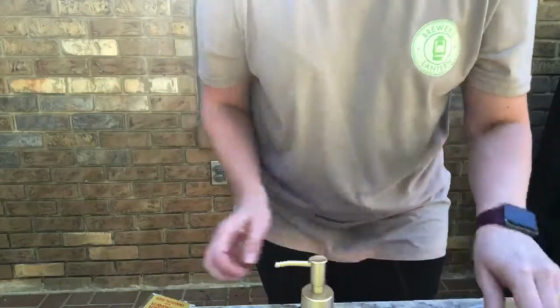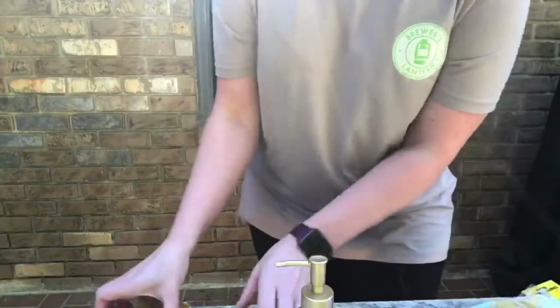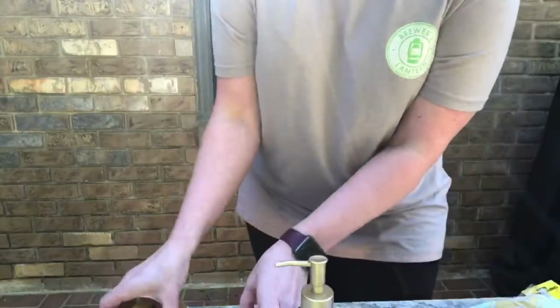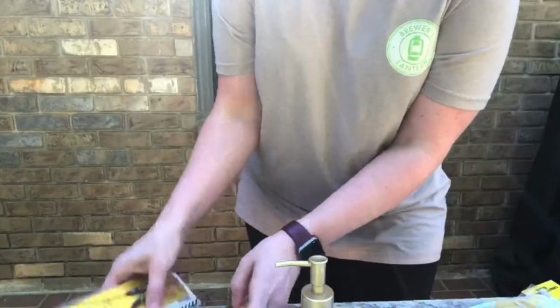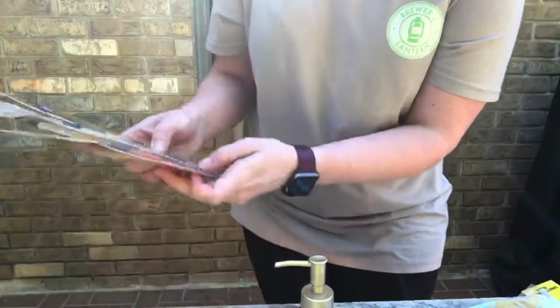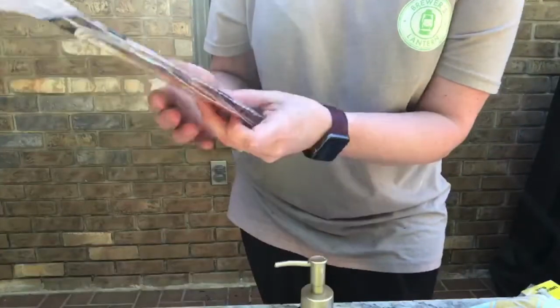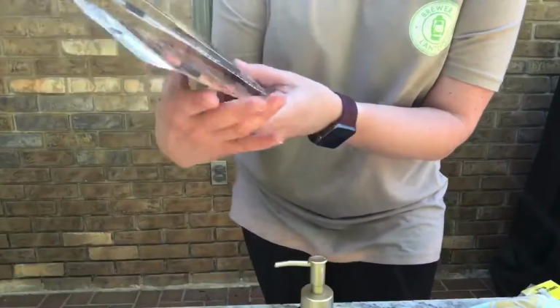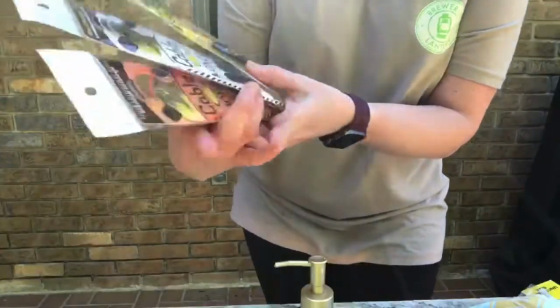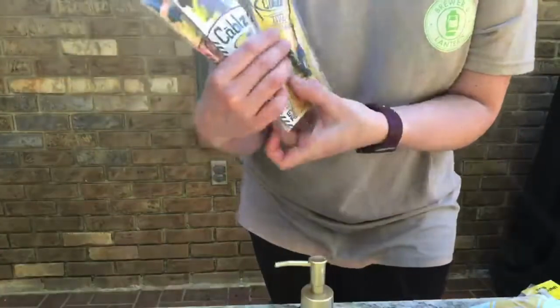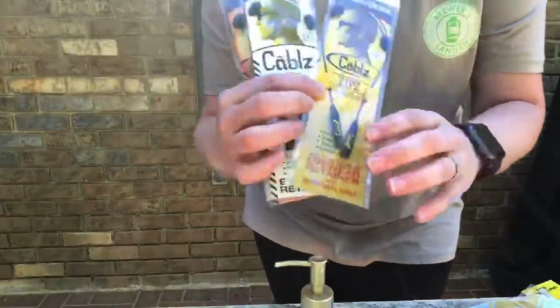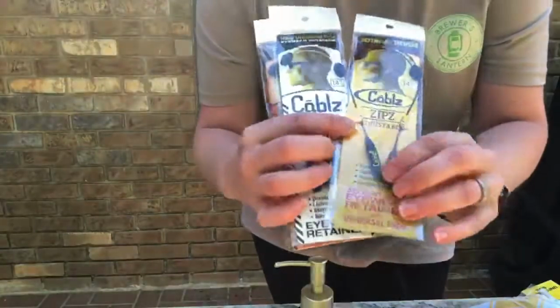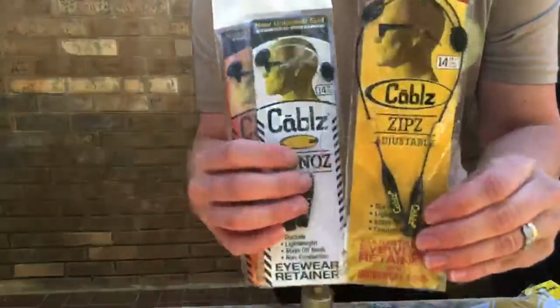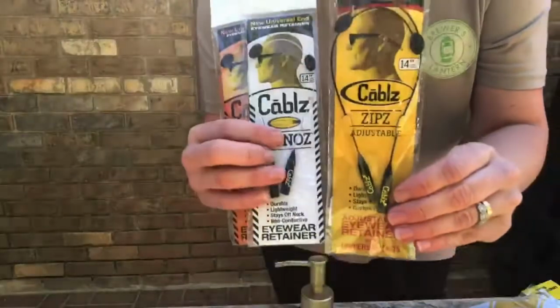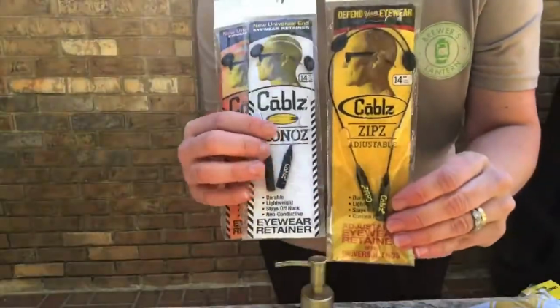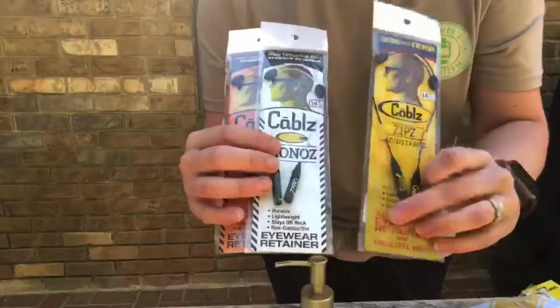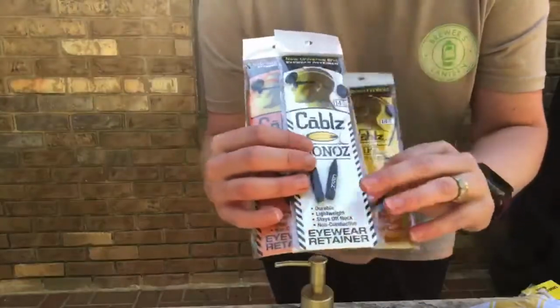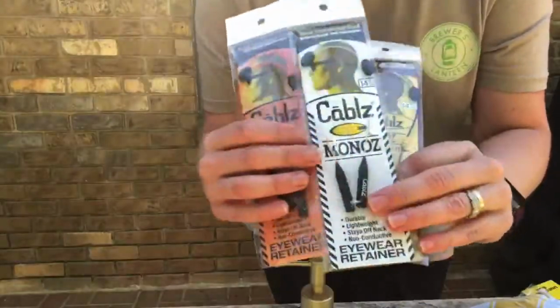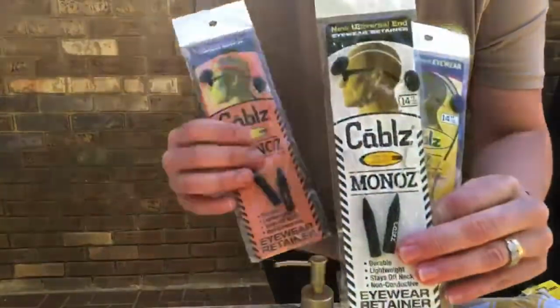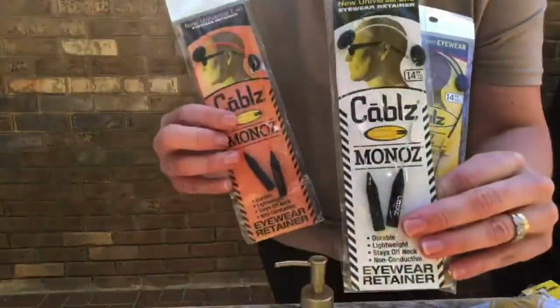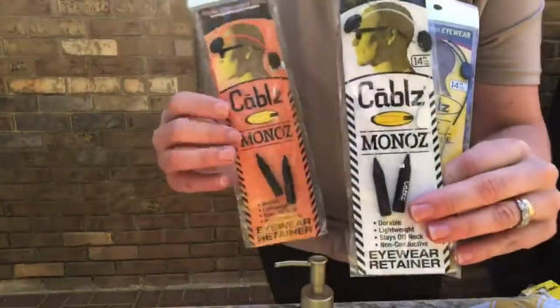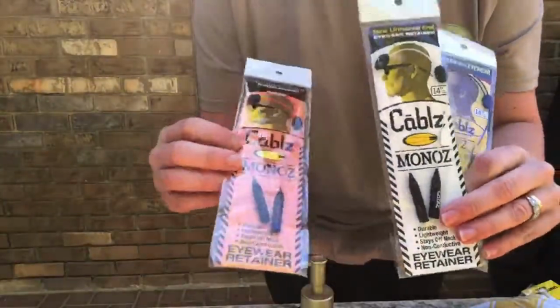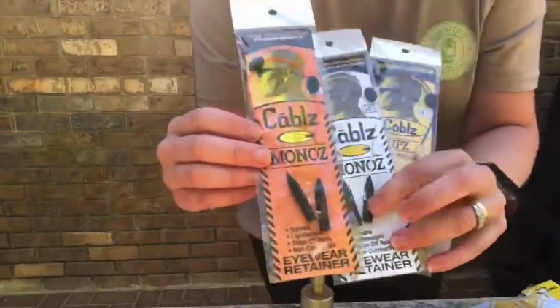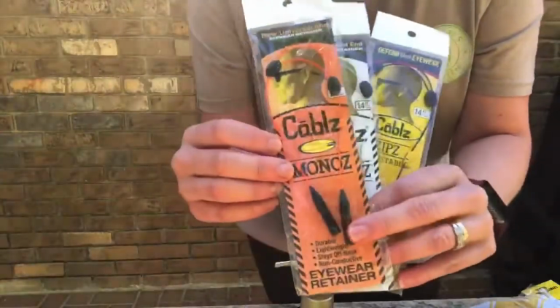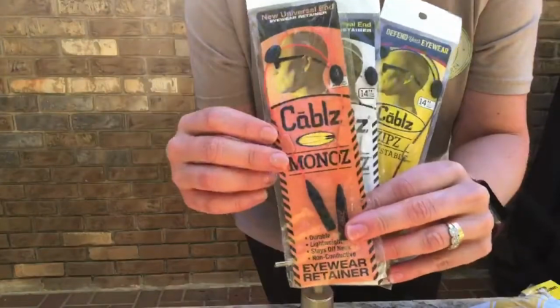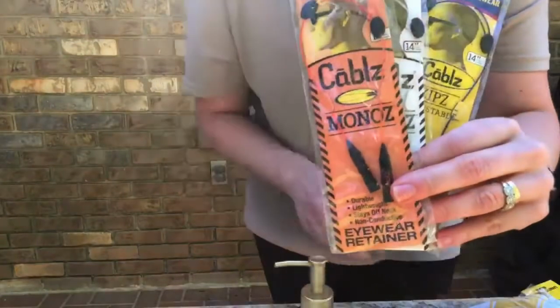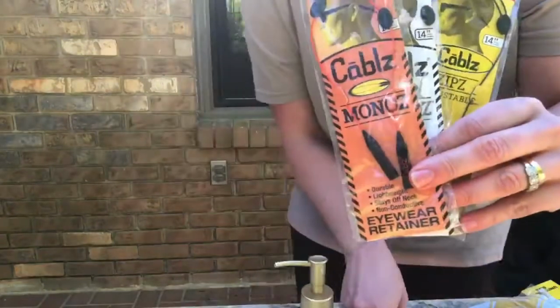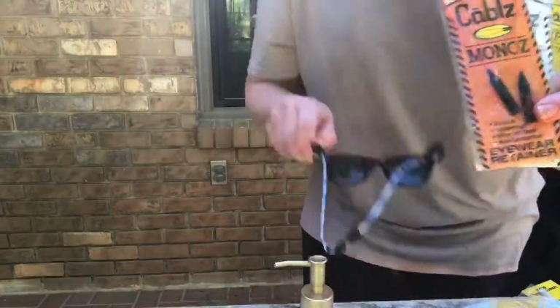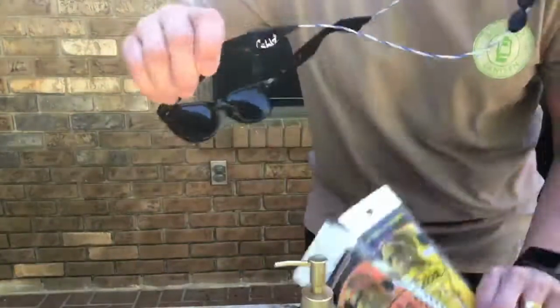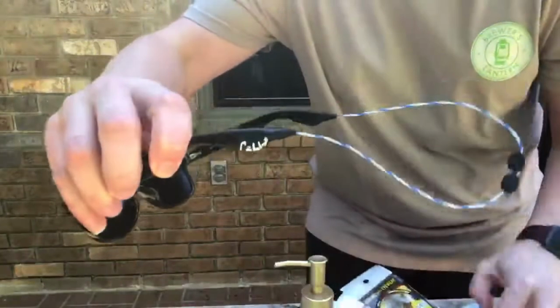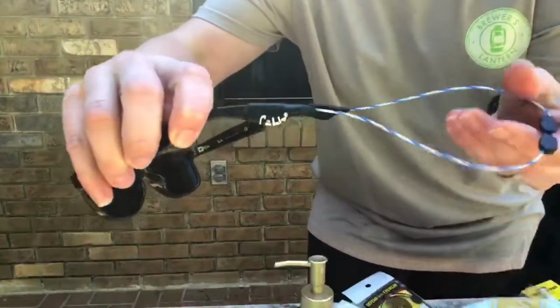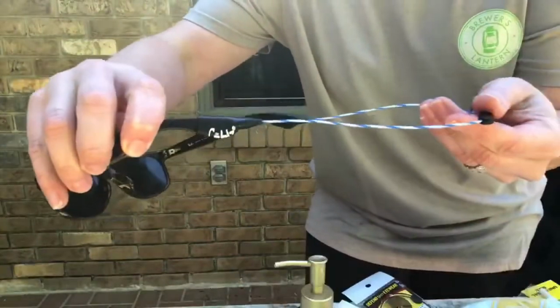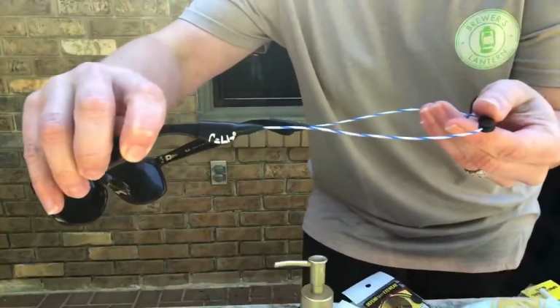The colors that these come in — these are the Monoz cables adjustable — we have the black, we have the clear which is kind of white, we have orange, and then we have my favorite, the blue swirl.